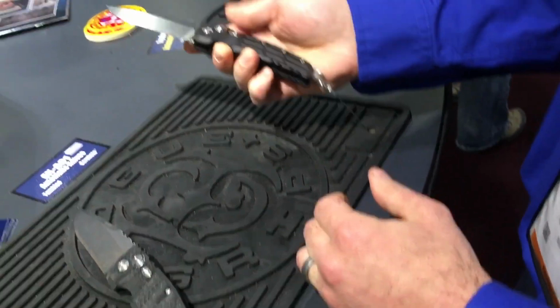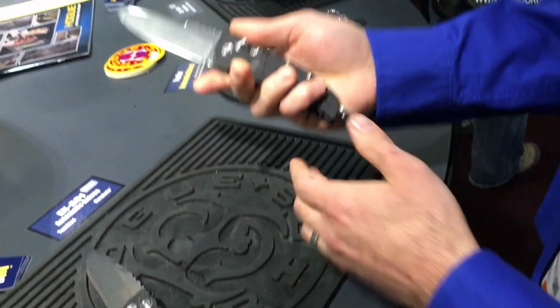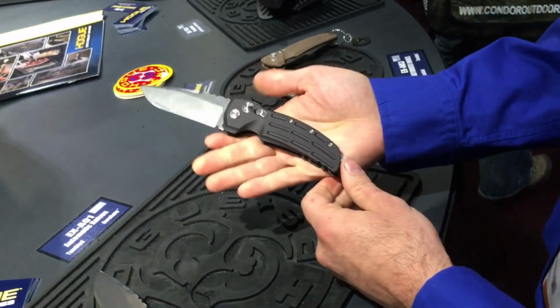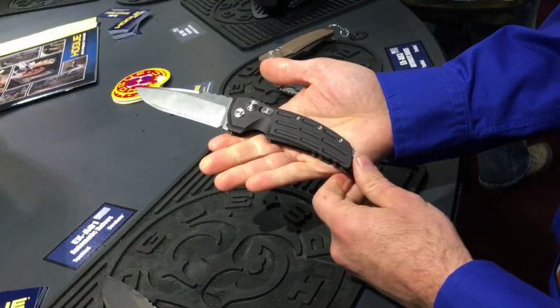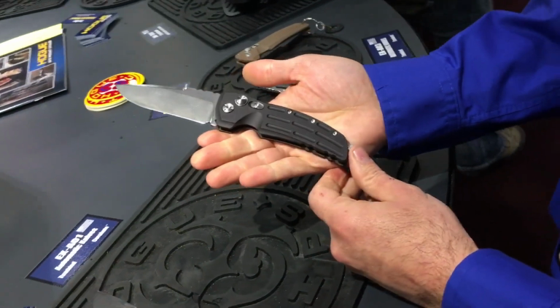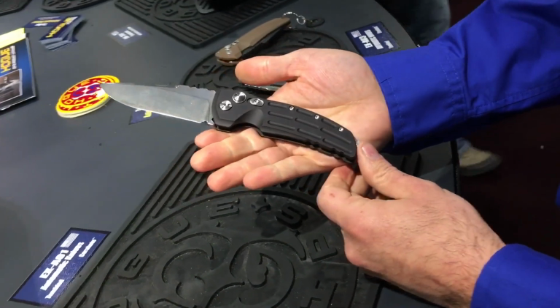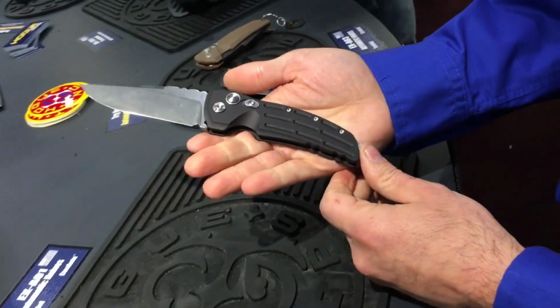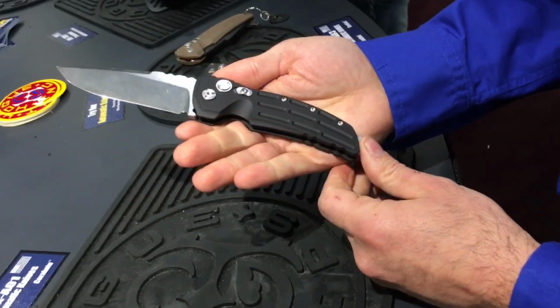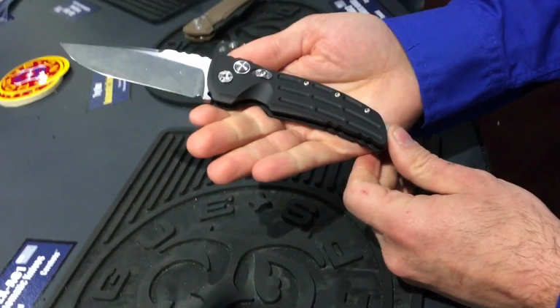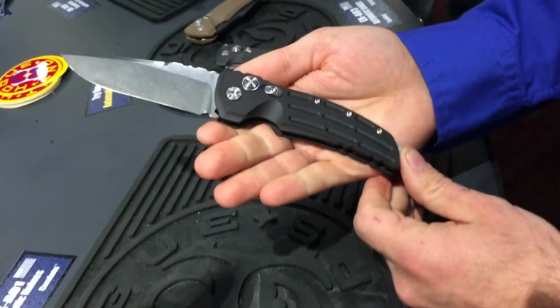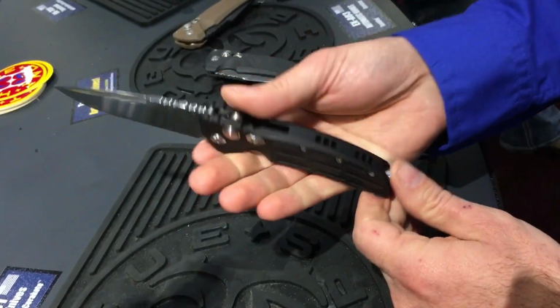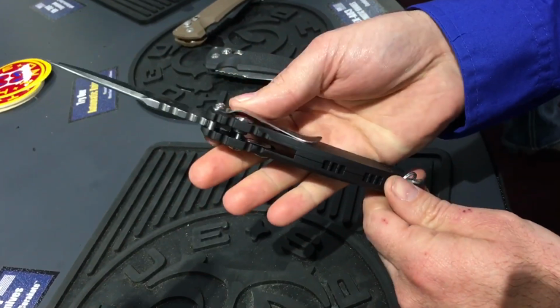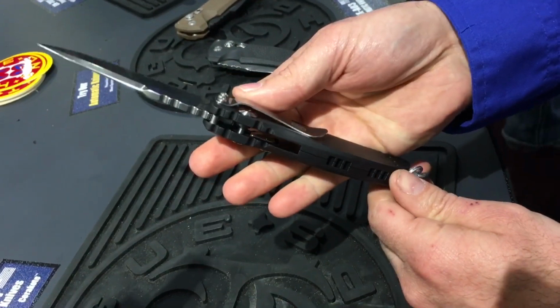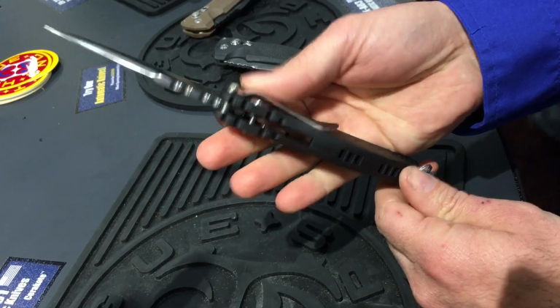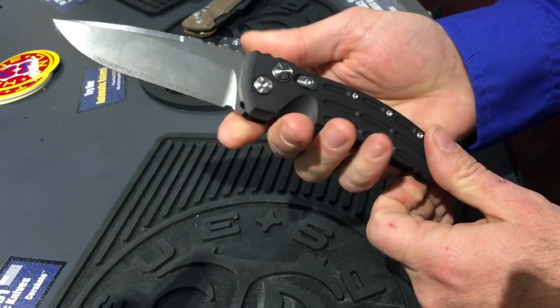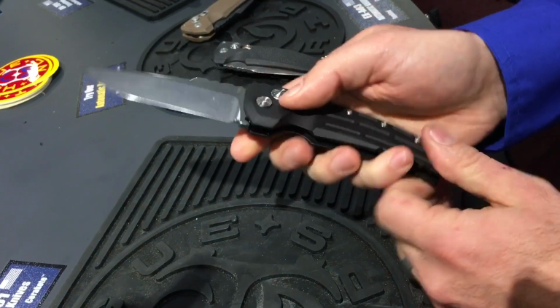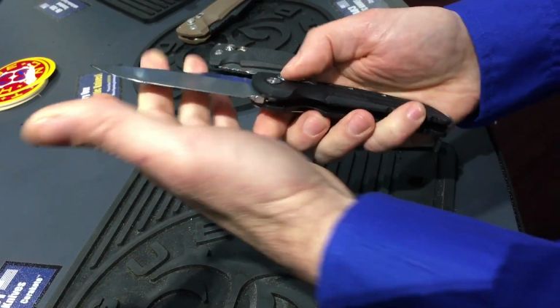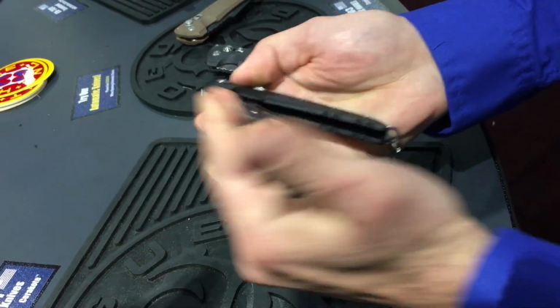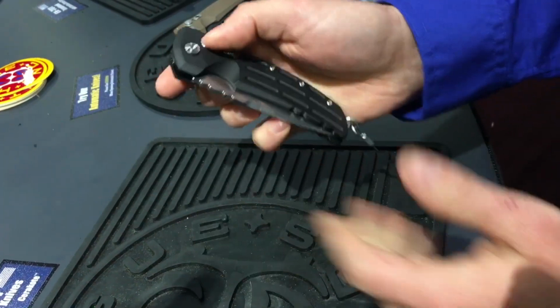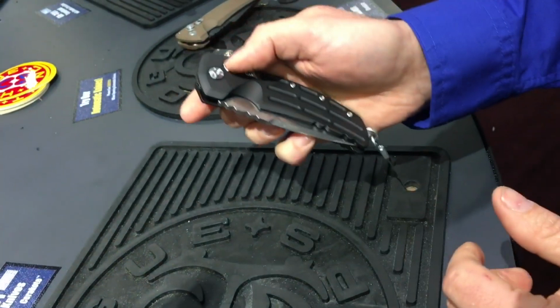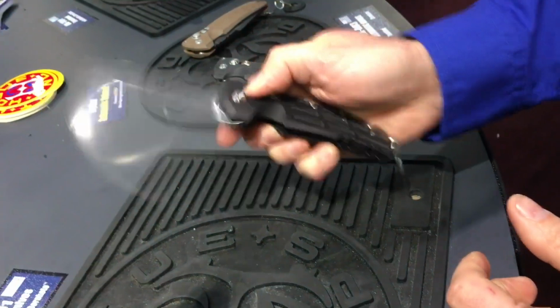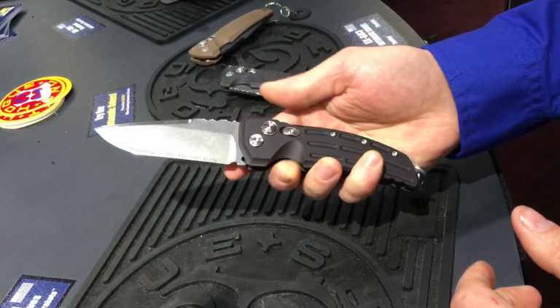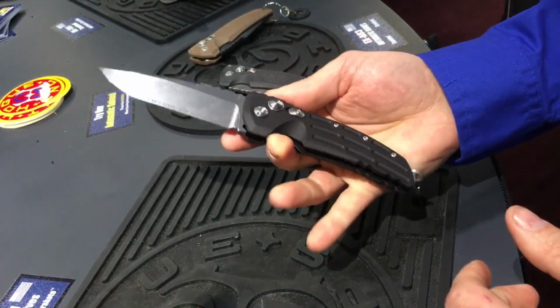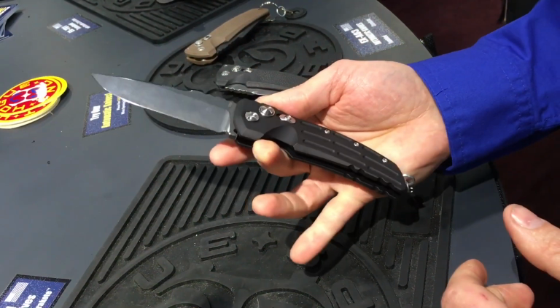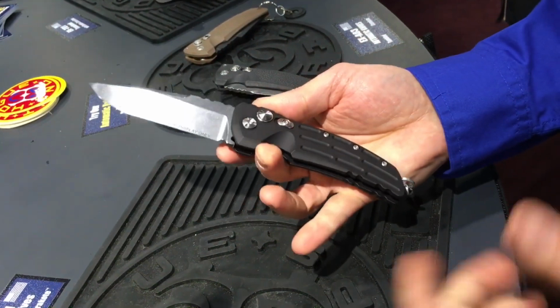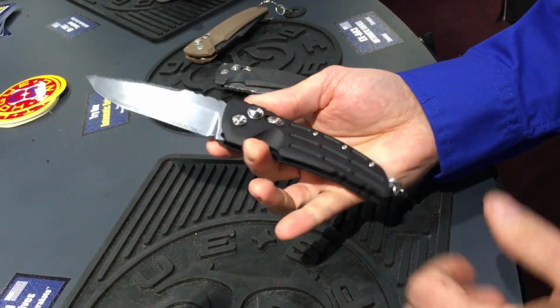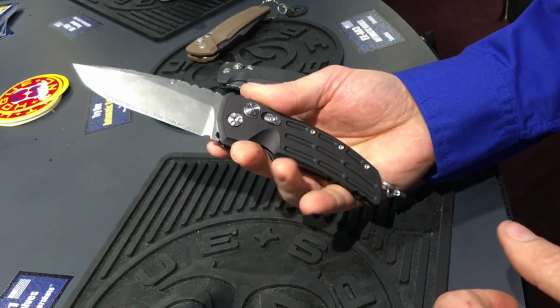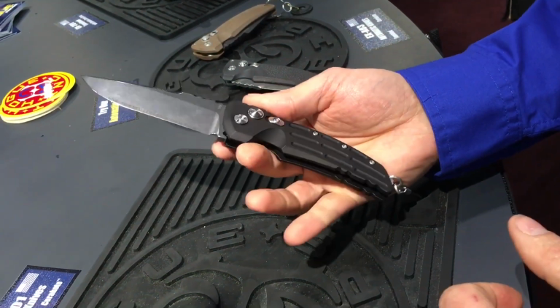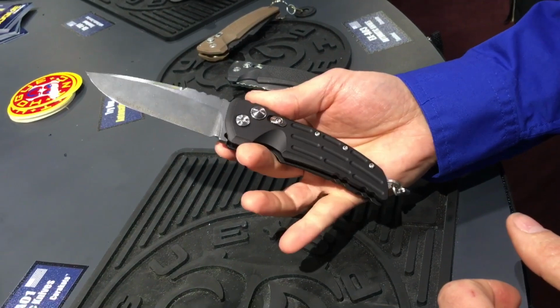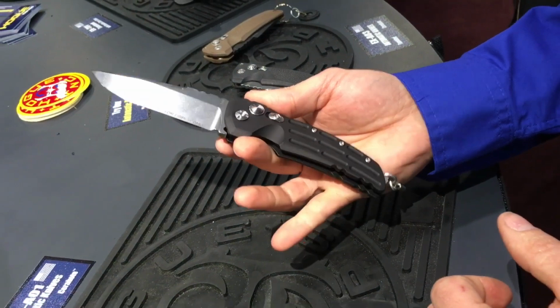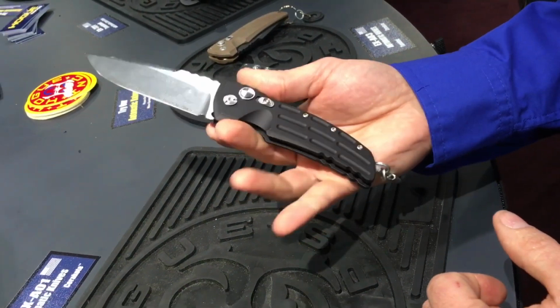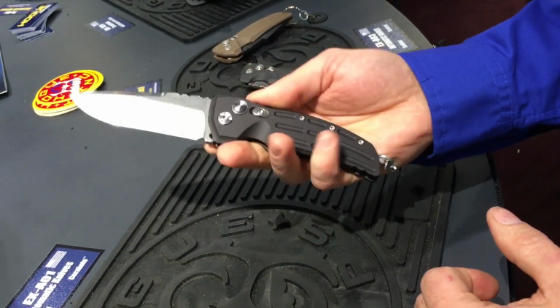This one is our aluminum handle — very strong, very stout, fast operation. The MAP price is just under $200 retail.